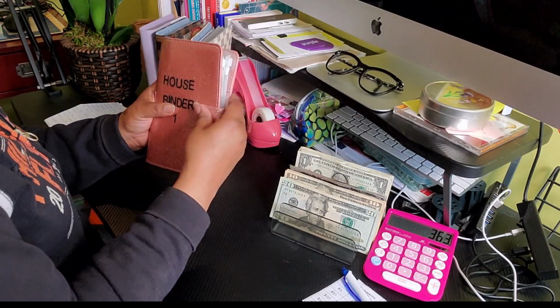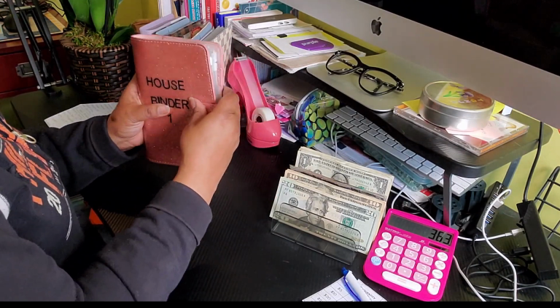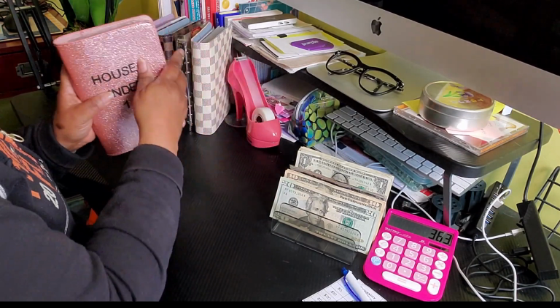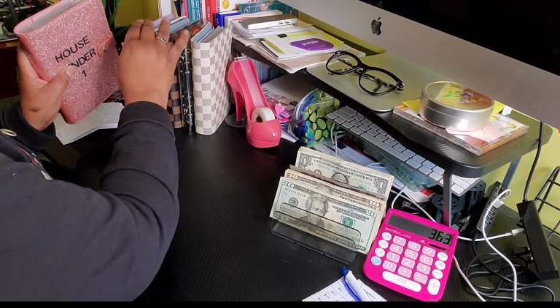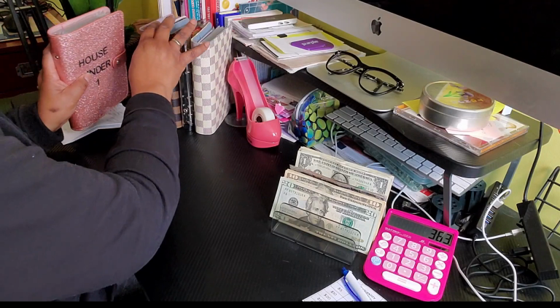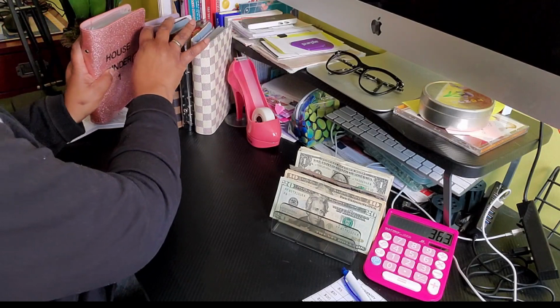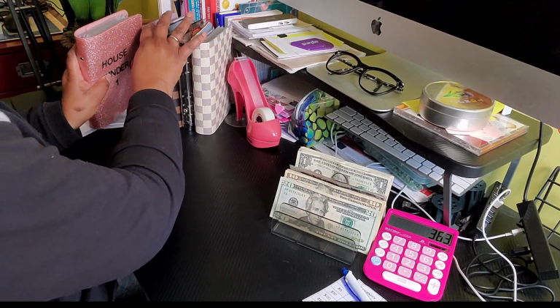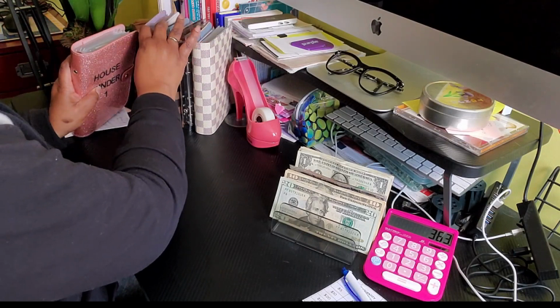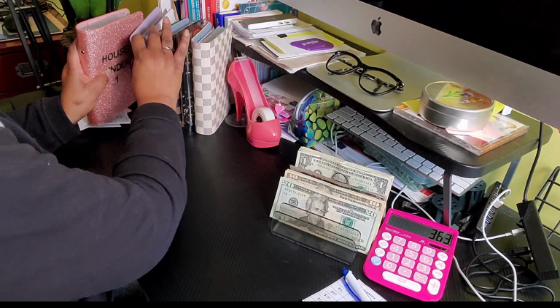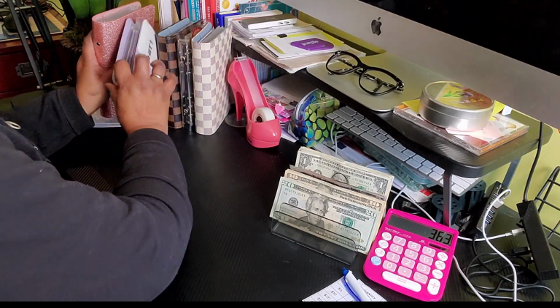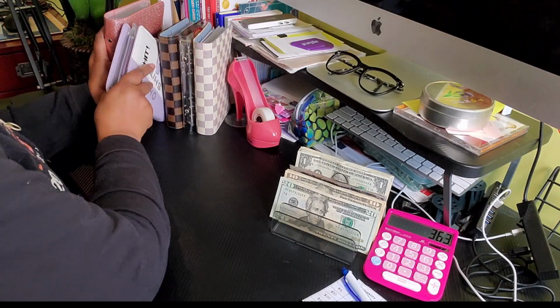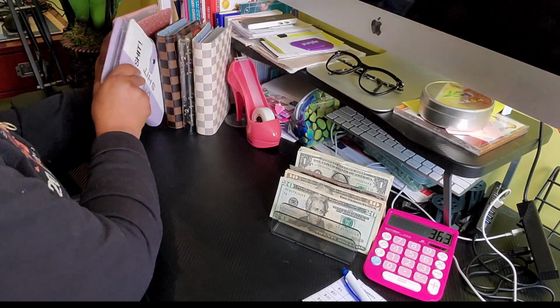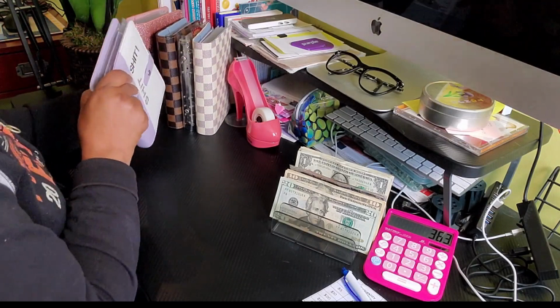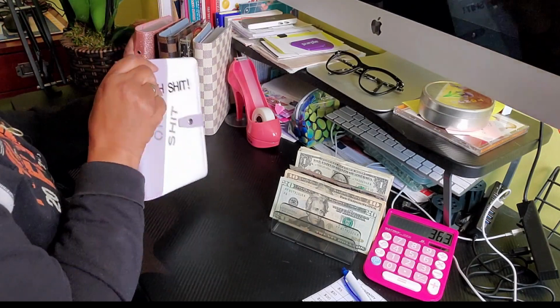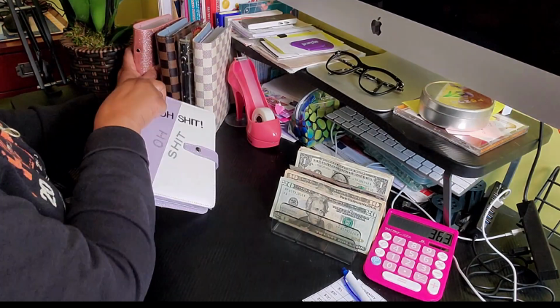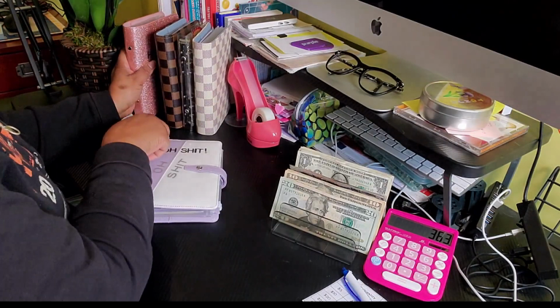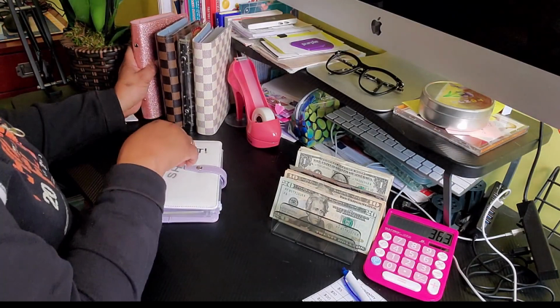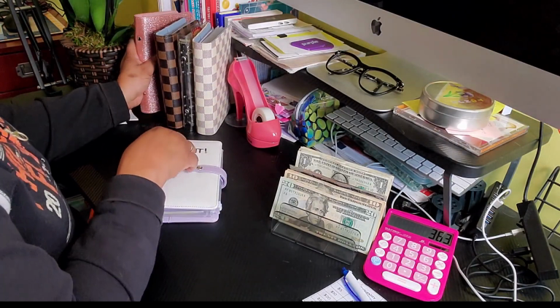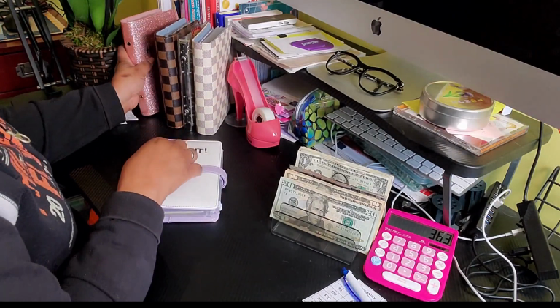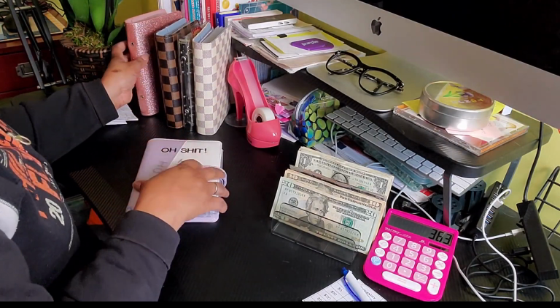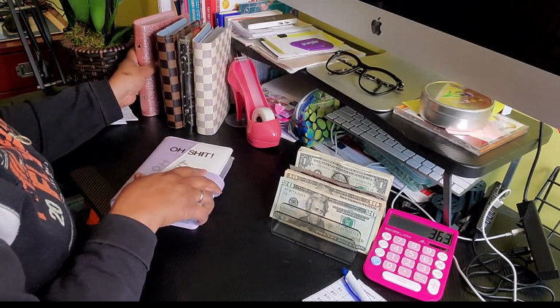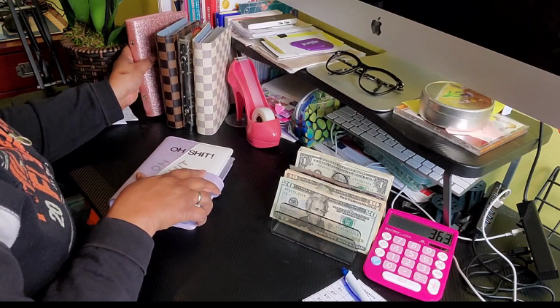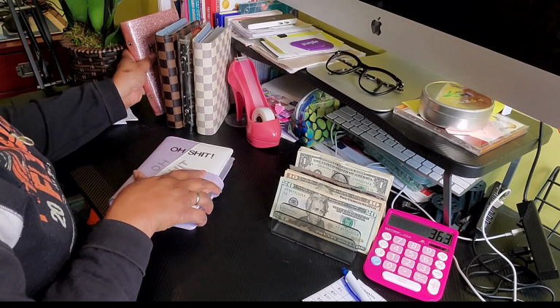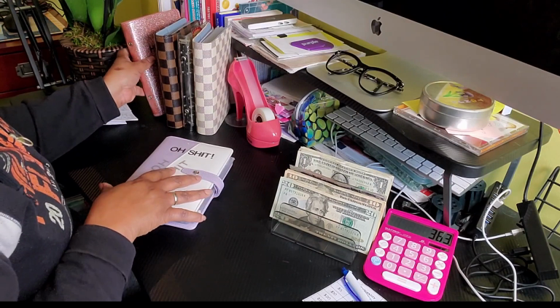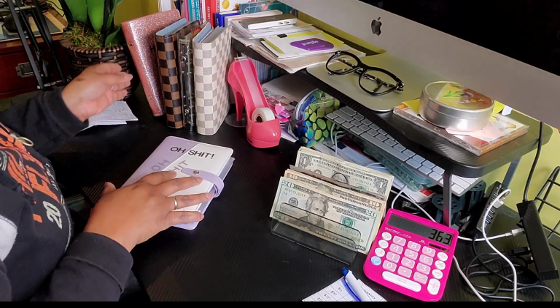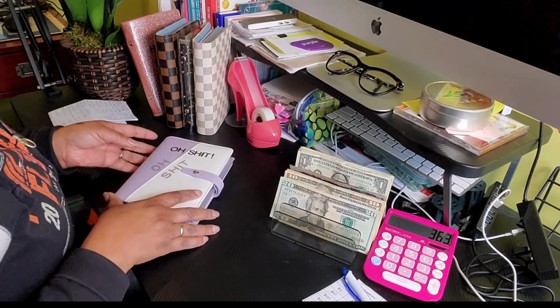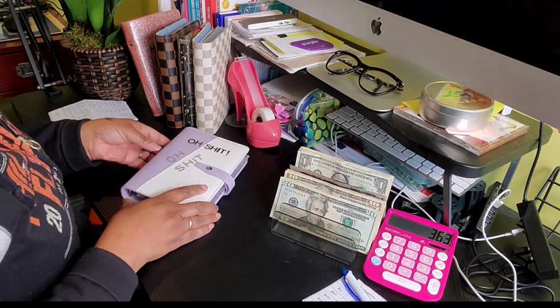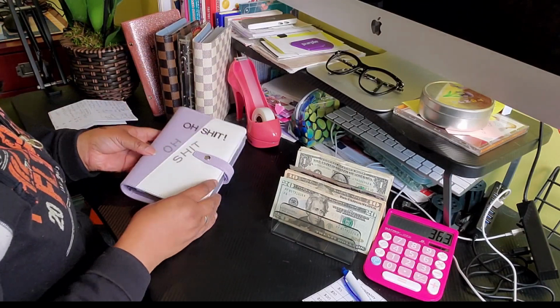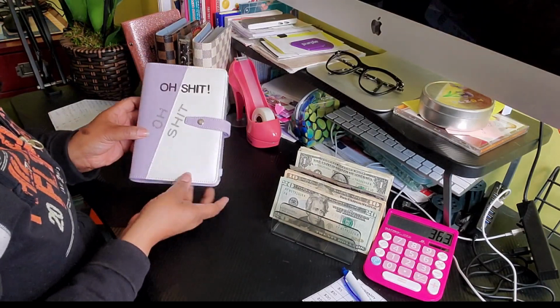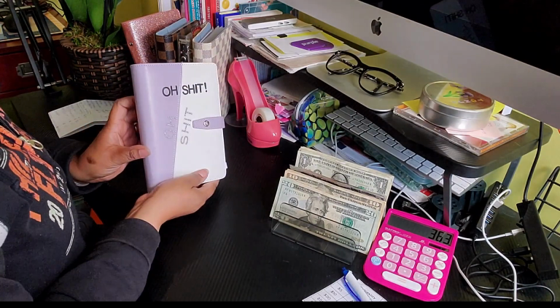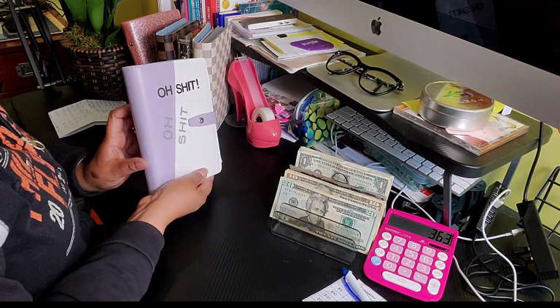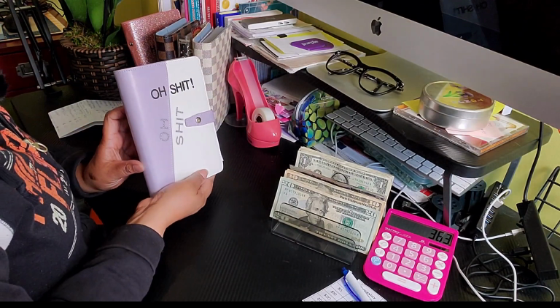Now, my — I don't want to say that bad word on camera — binder. It's that one. Let's see what we got going on here.